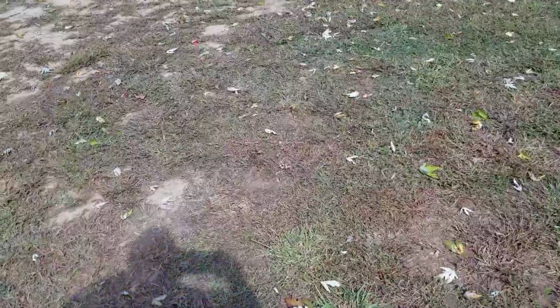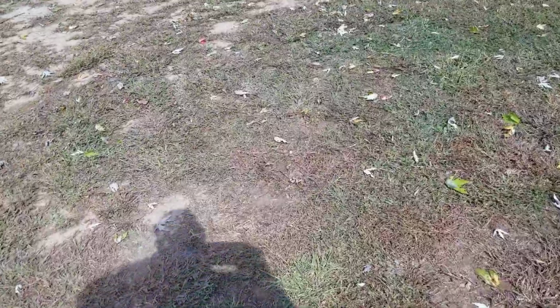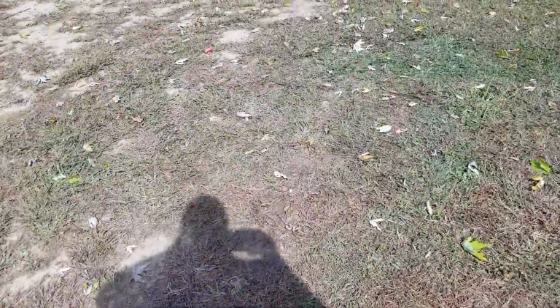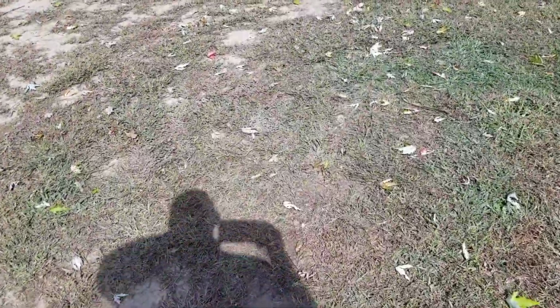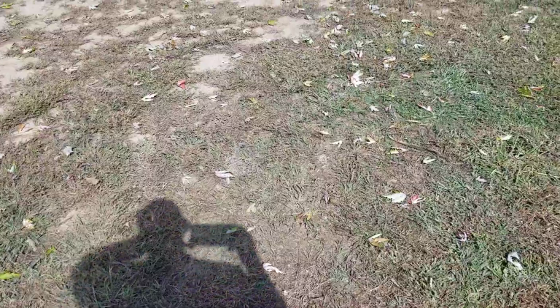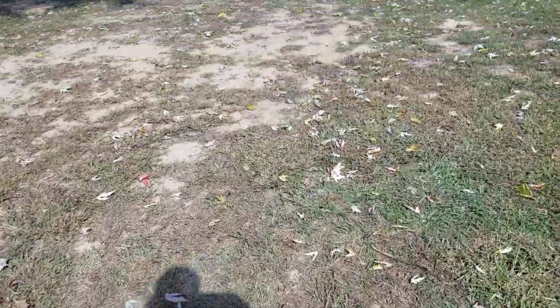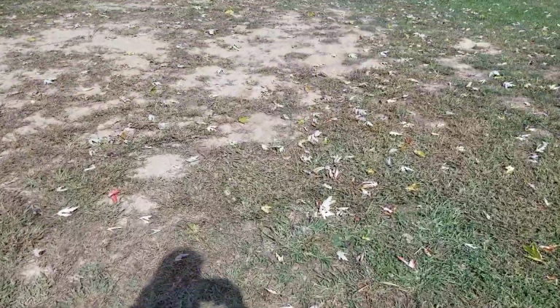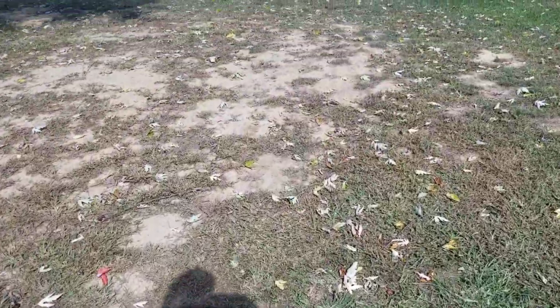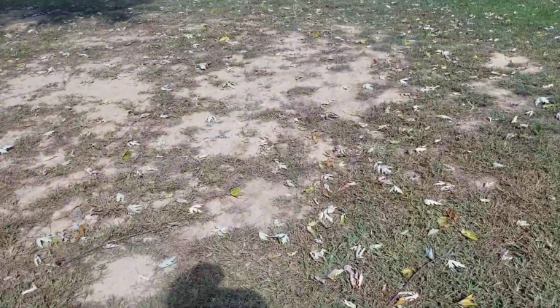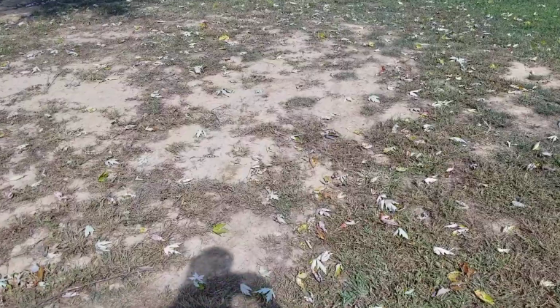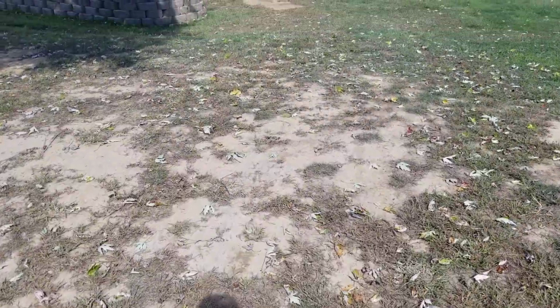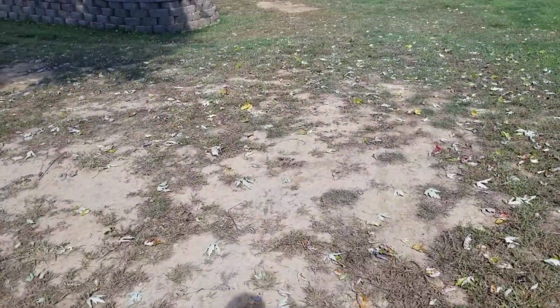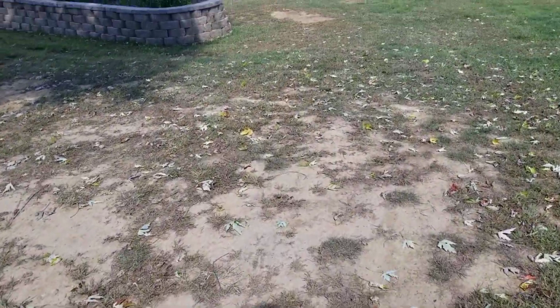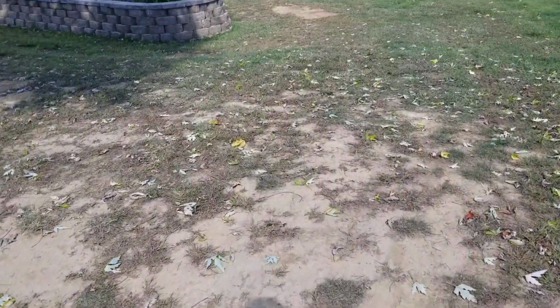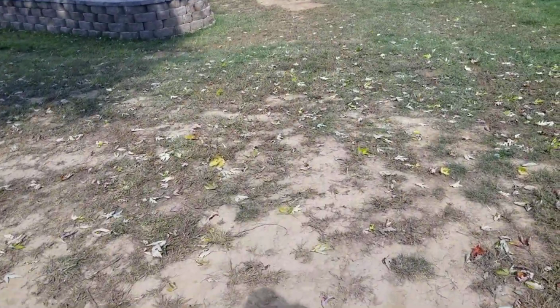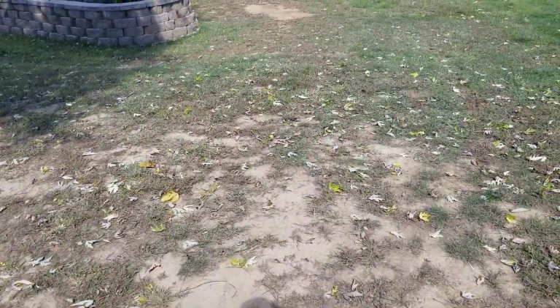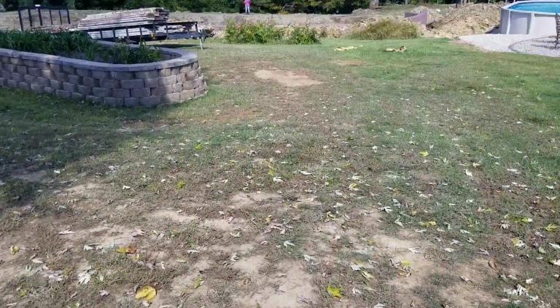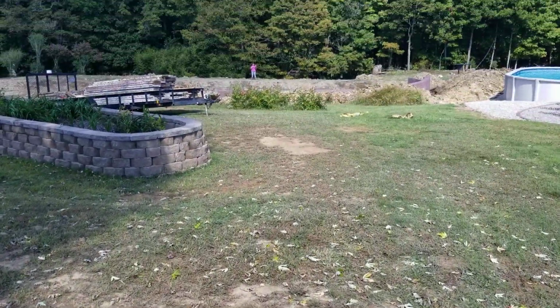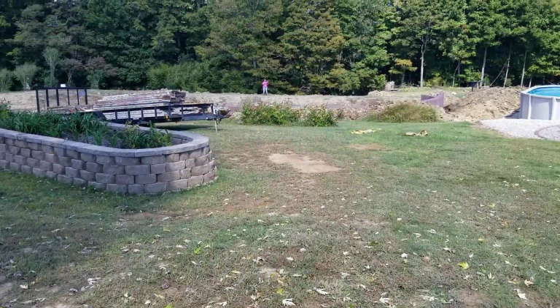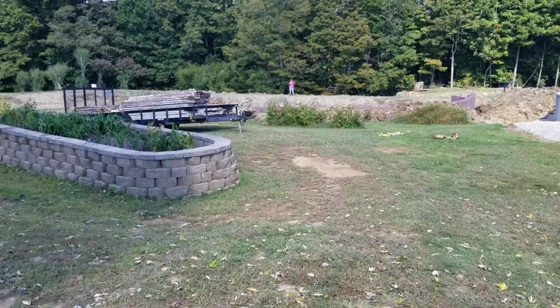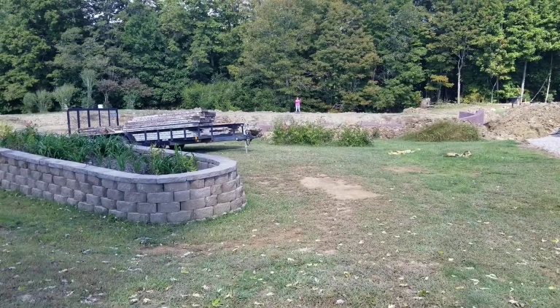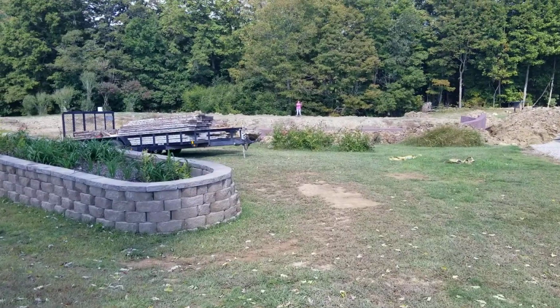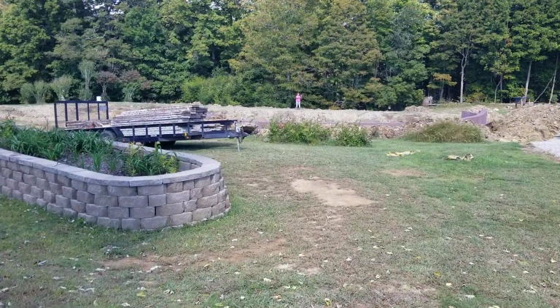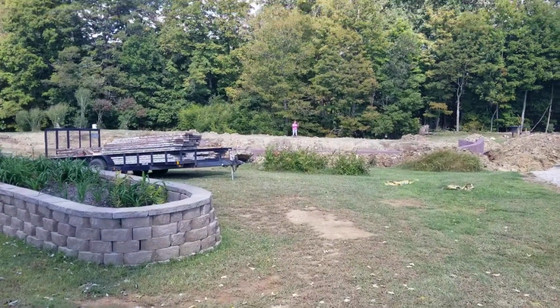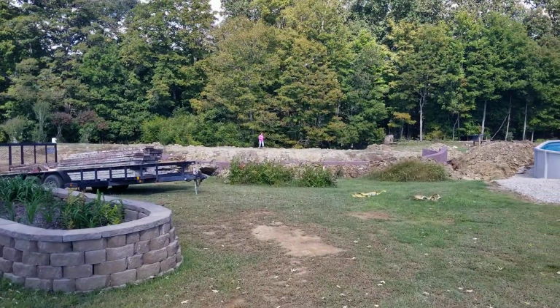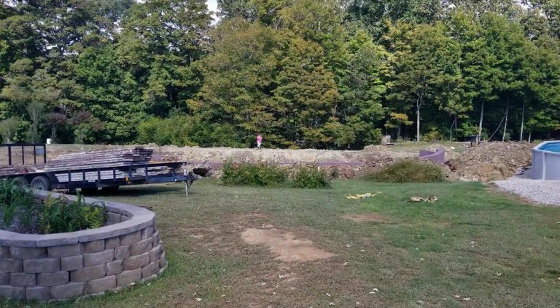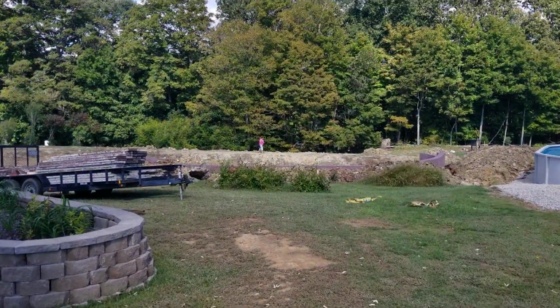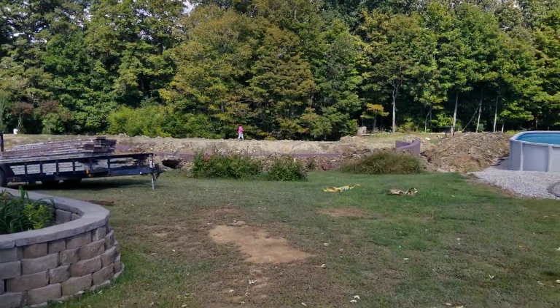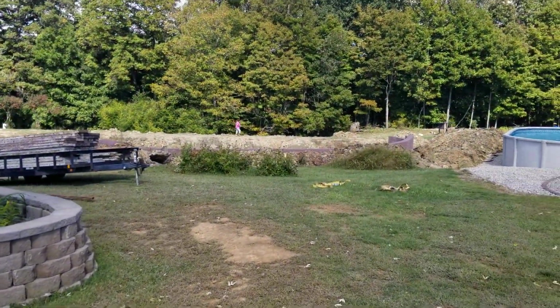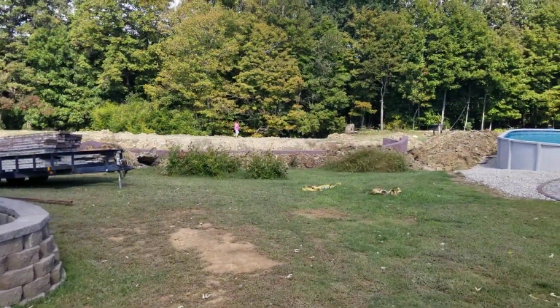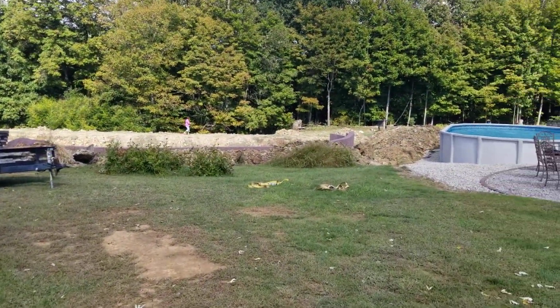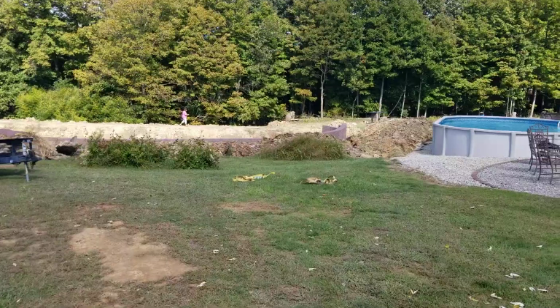Good morning everyone, it's Monday morning the 26th. Johnny has got most of the forms down and we're out here taking a look — getting a first look at the very first finished product.